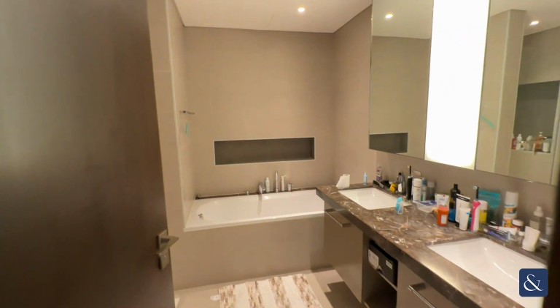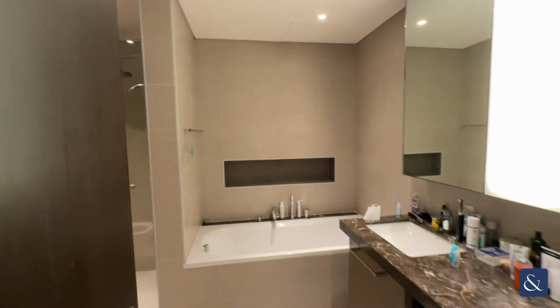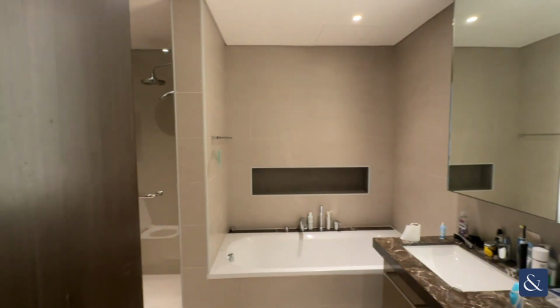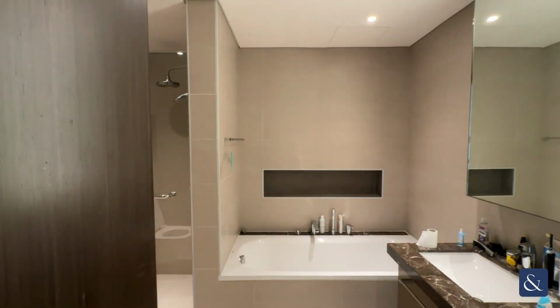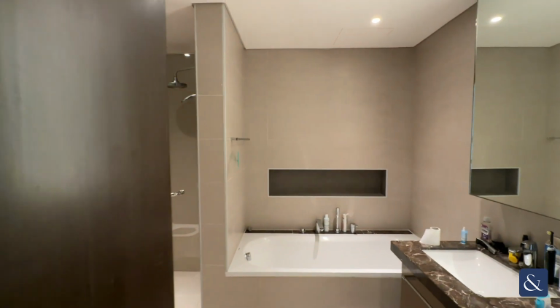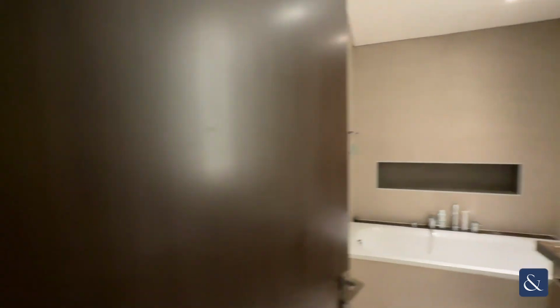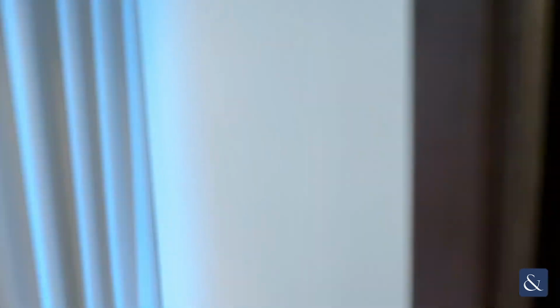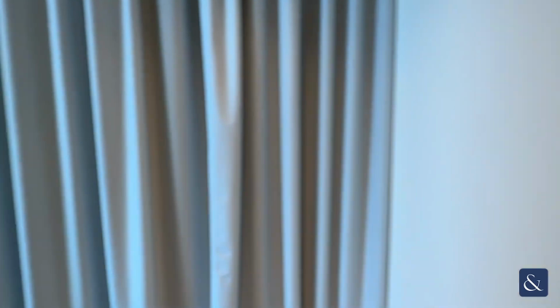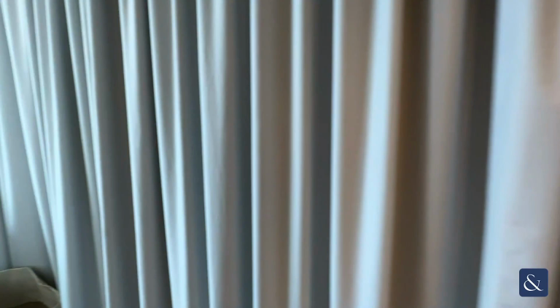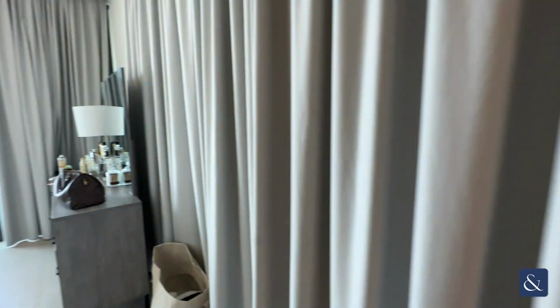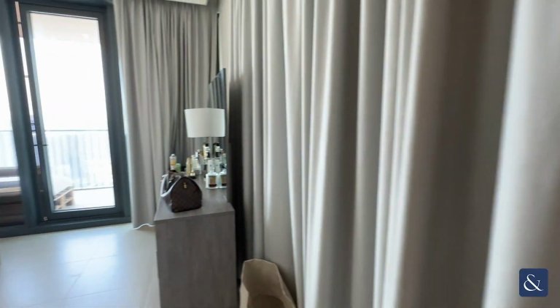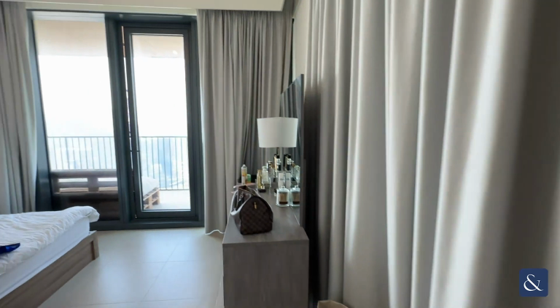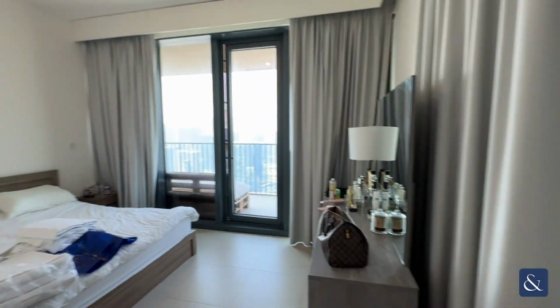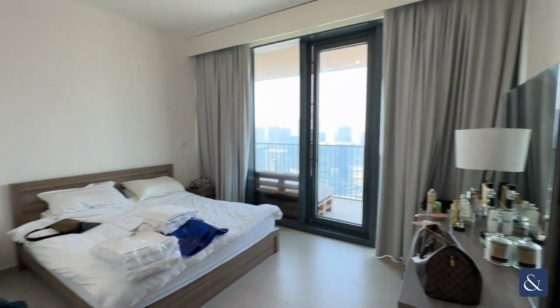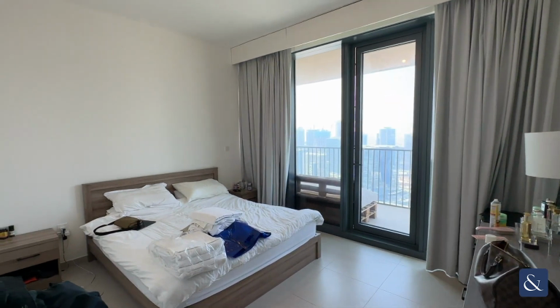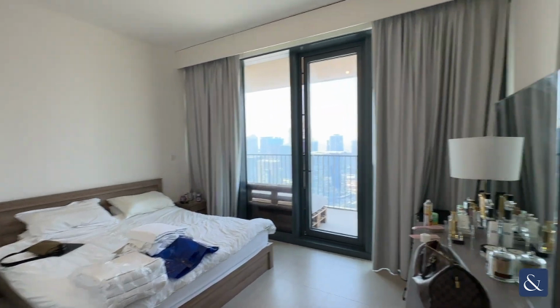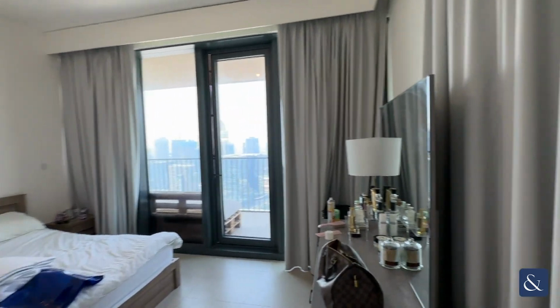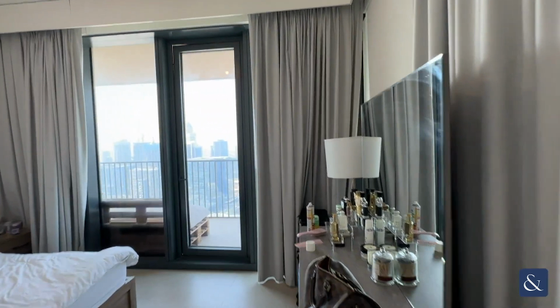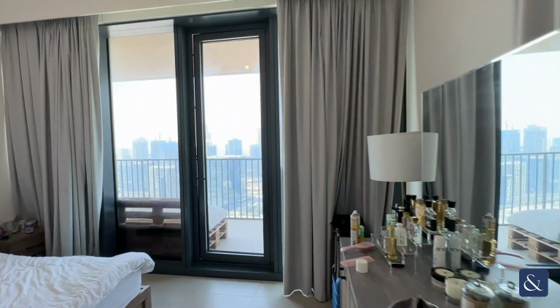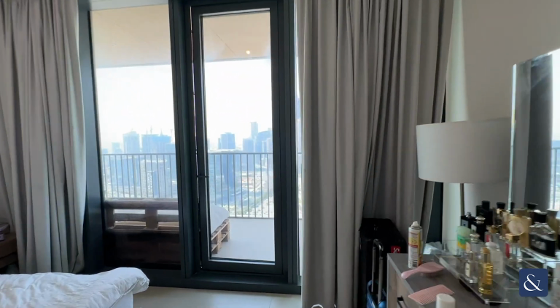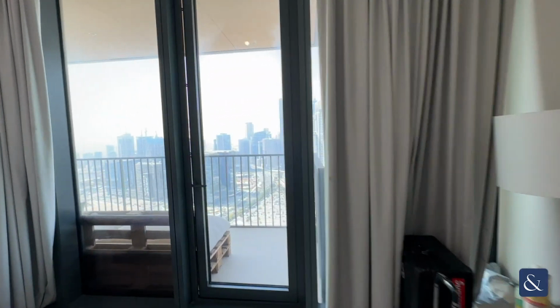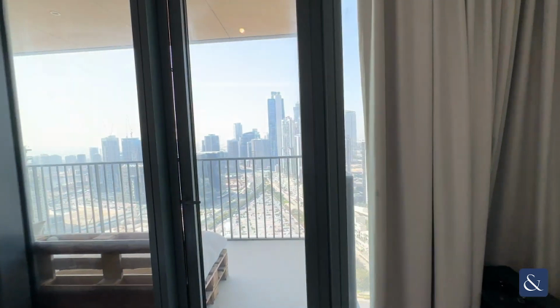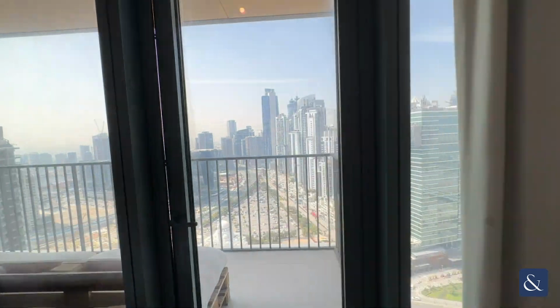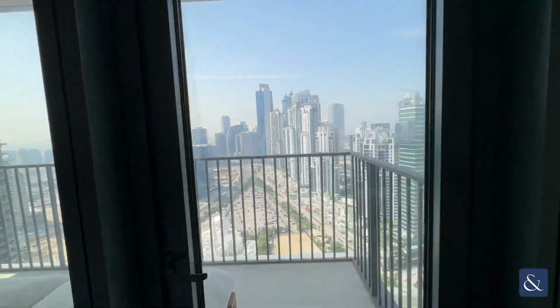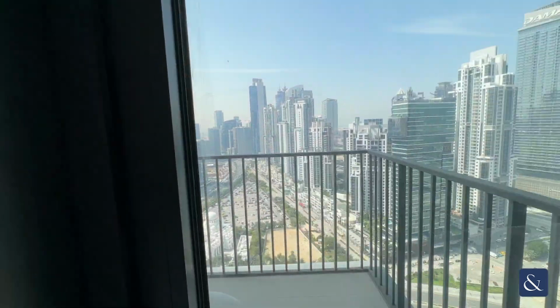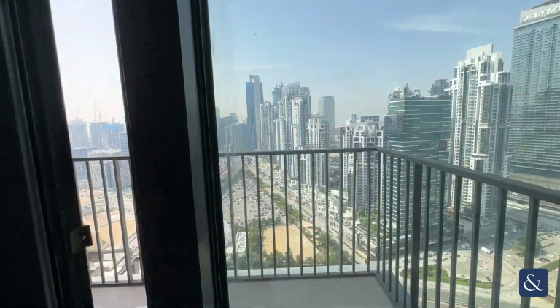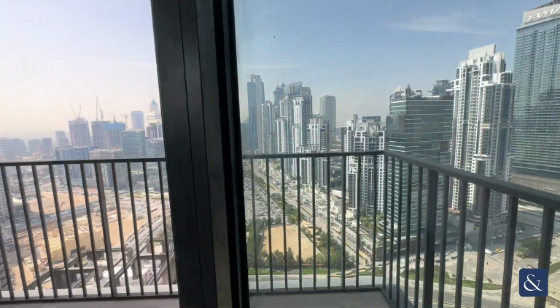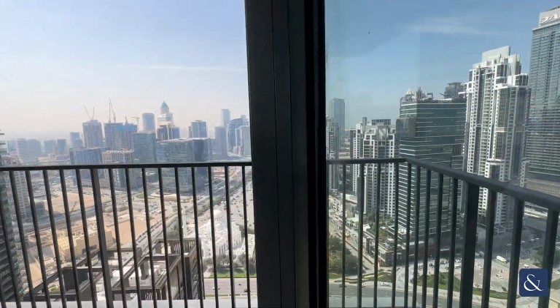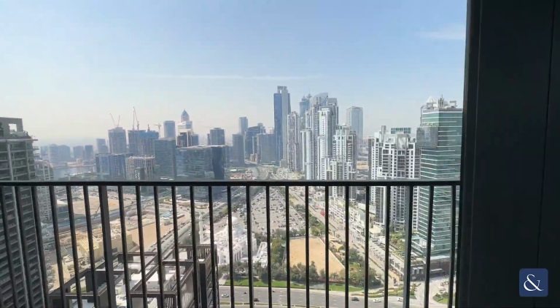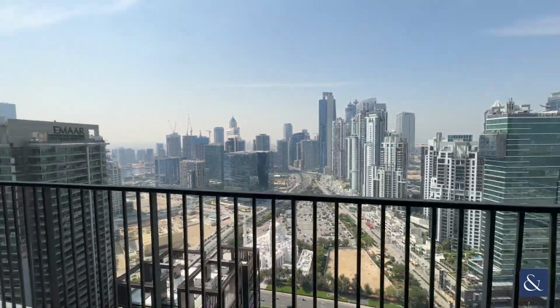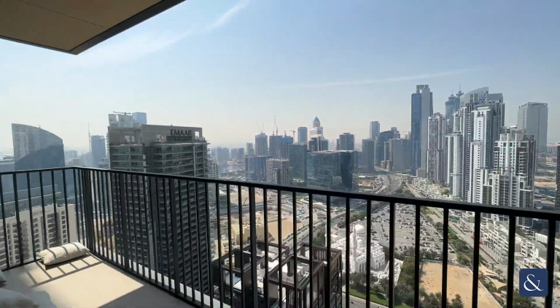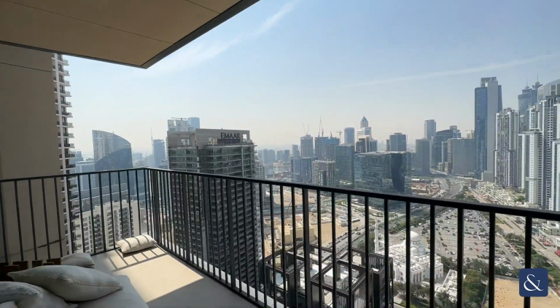The main bedroom has lots of natural lighting with access to a balcony which is overlooking Business Bay.